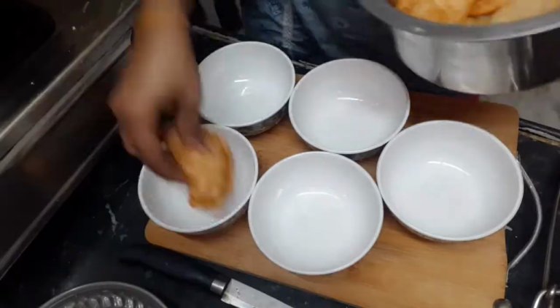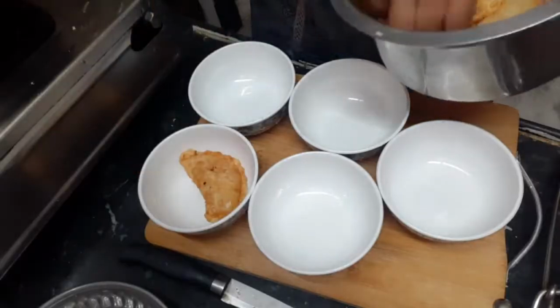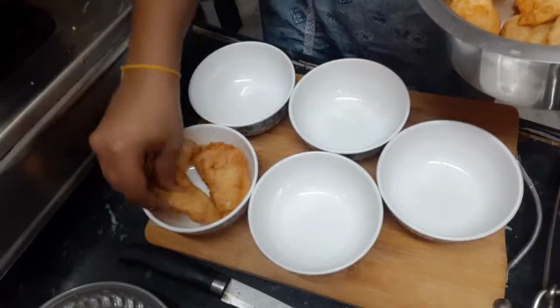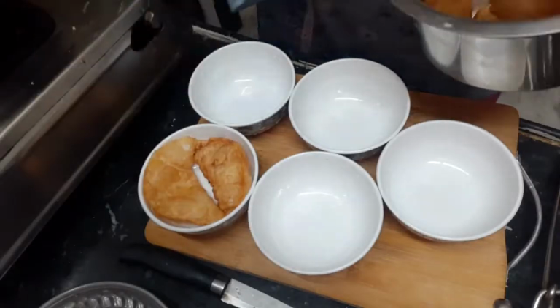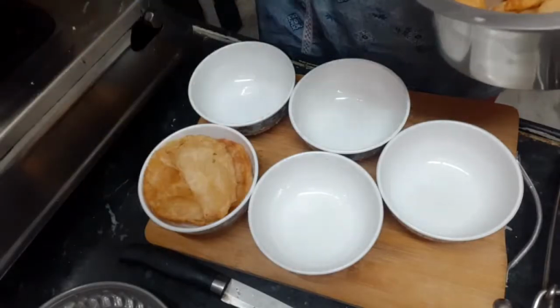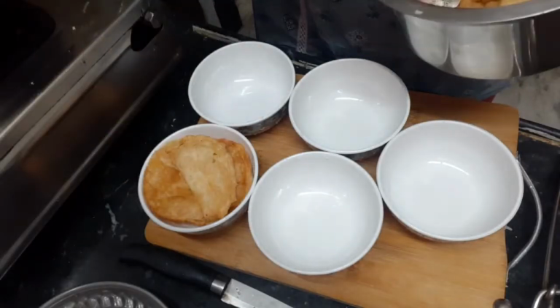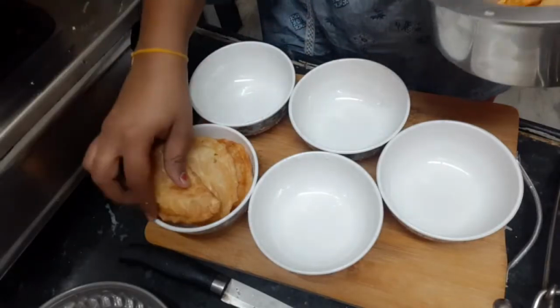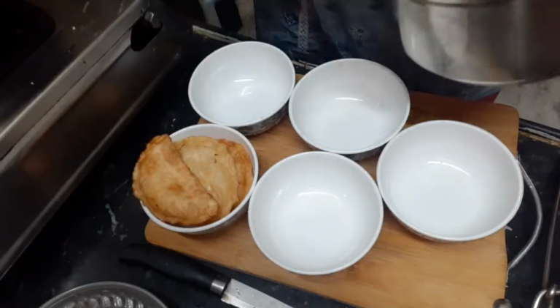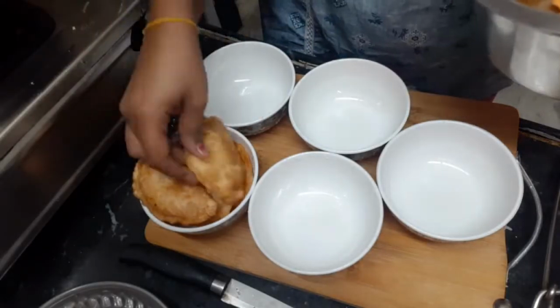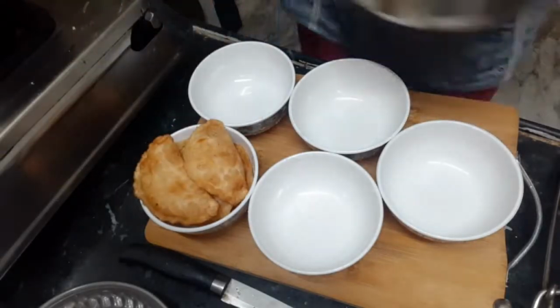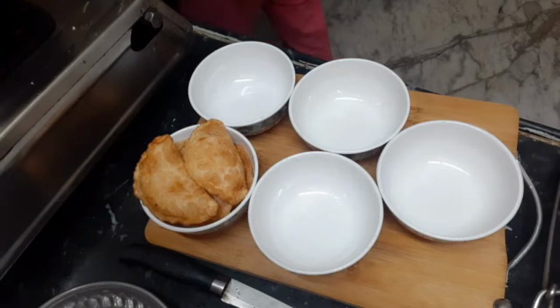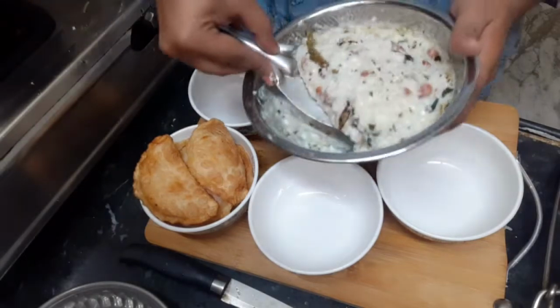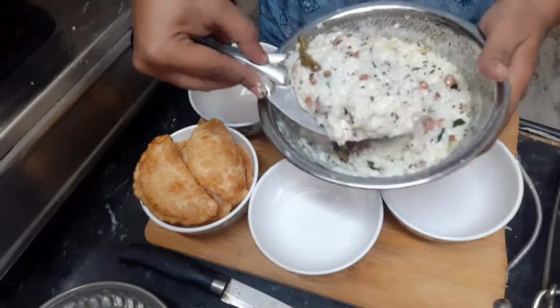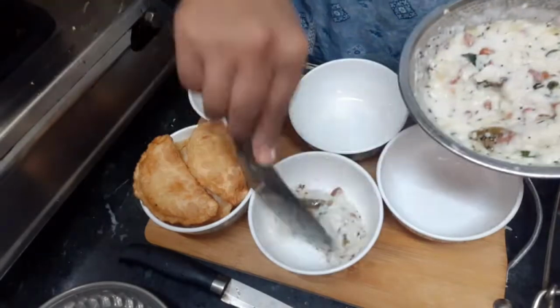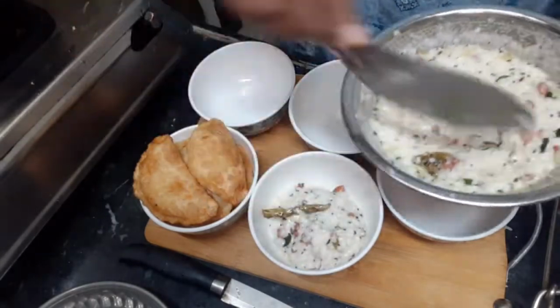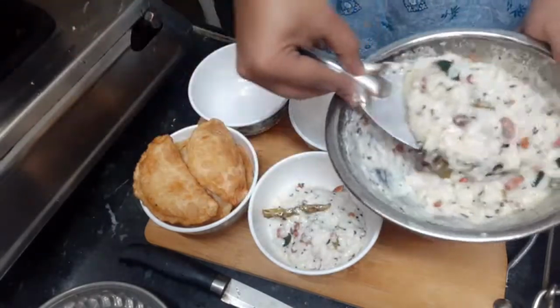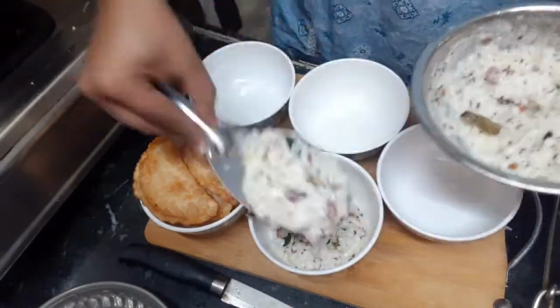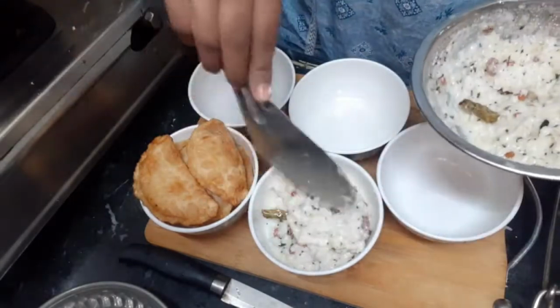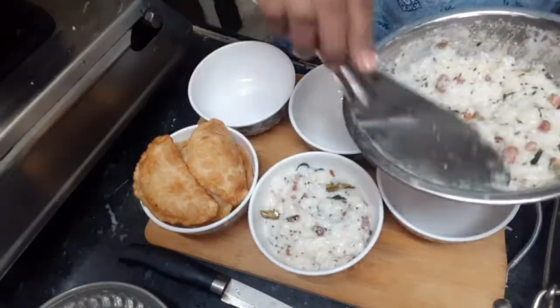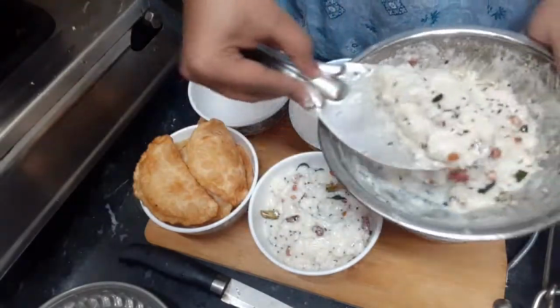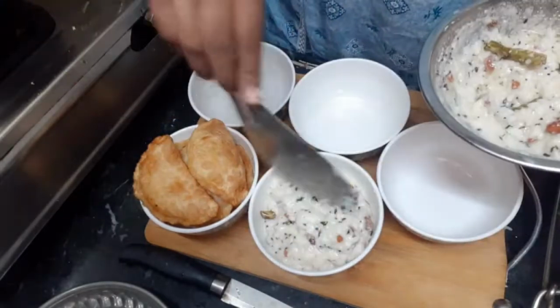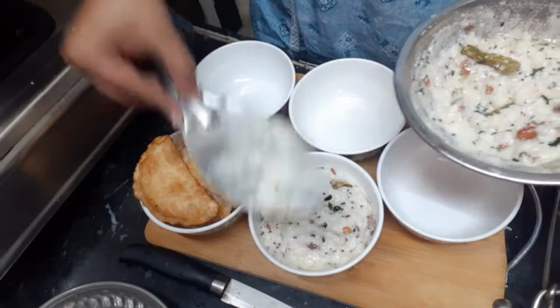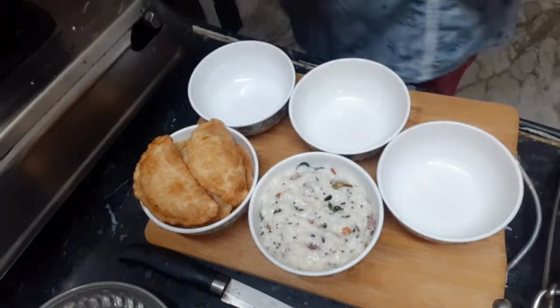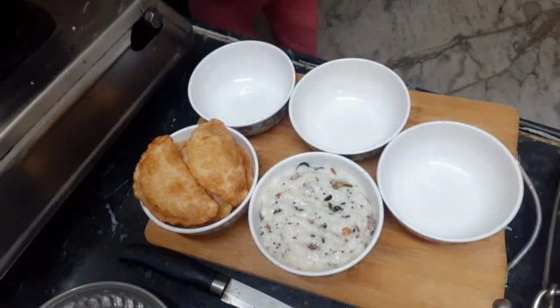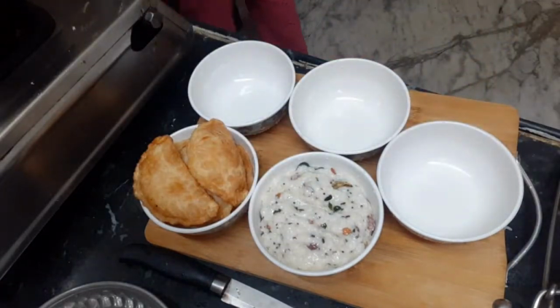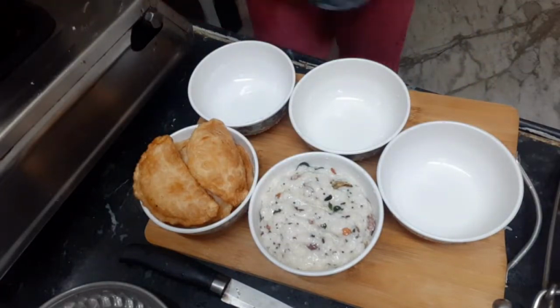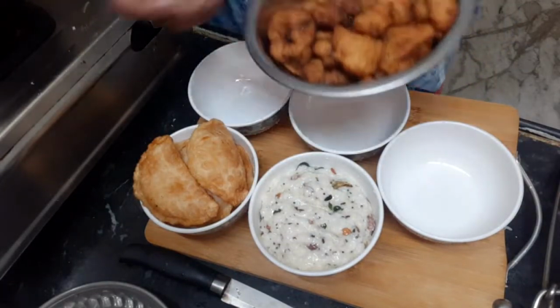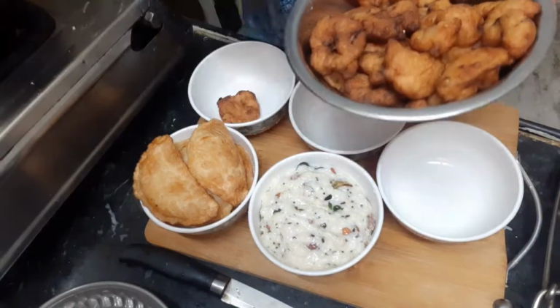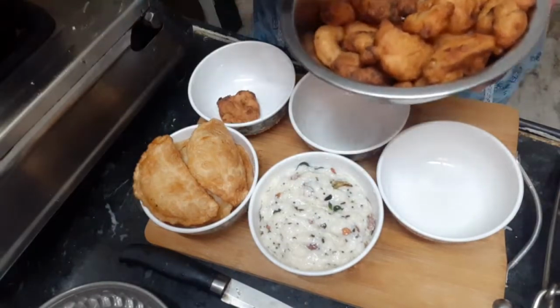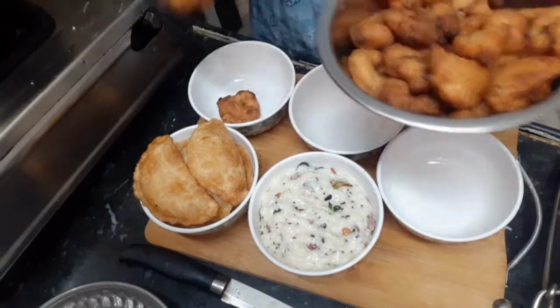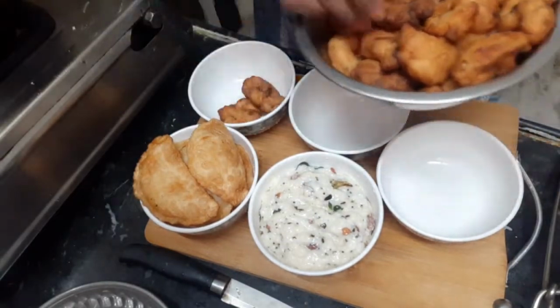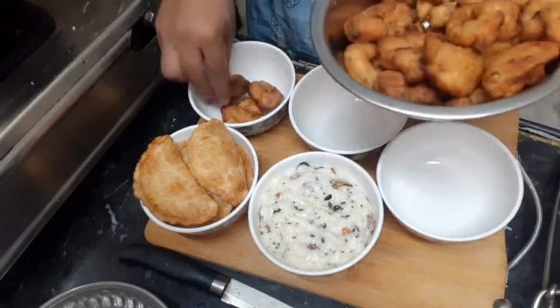So here you are, the 5th prasadamu, that is Garijal. I have already covered this in the last Varilakshmi Pratamapudu video, so I am going to add that link in the comment section.